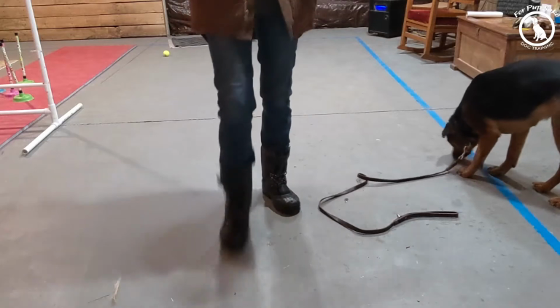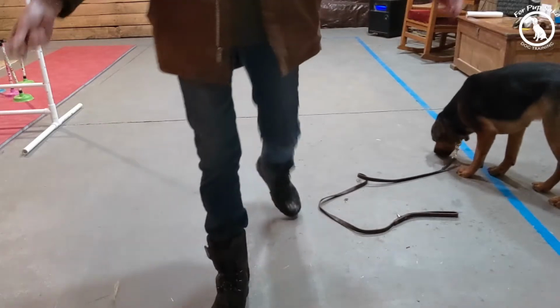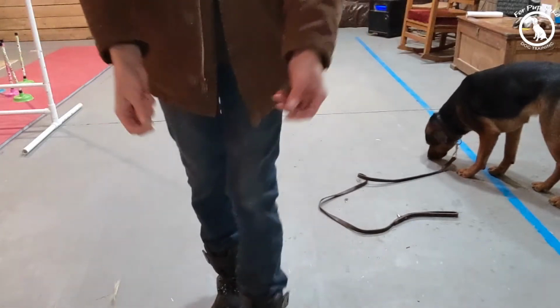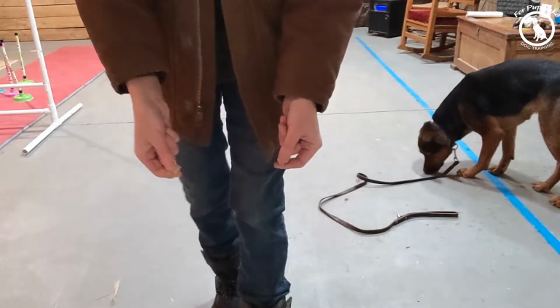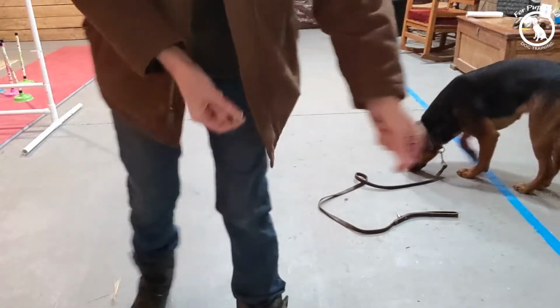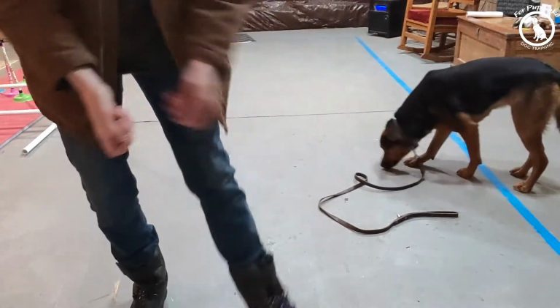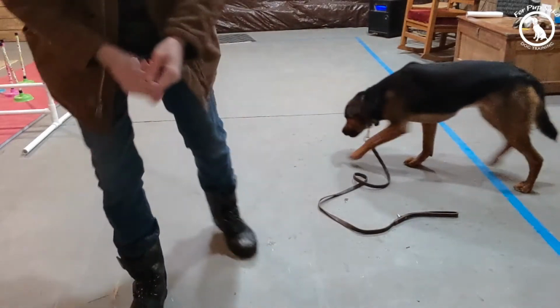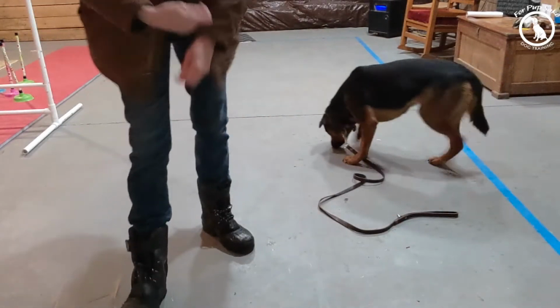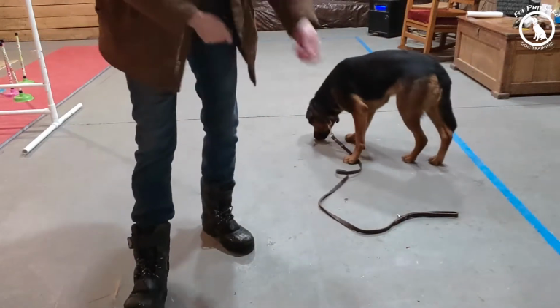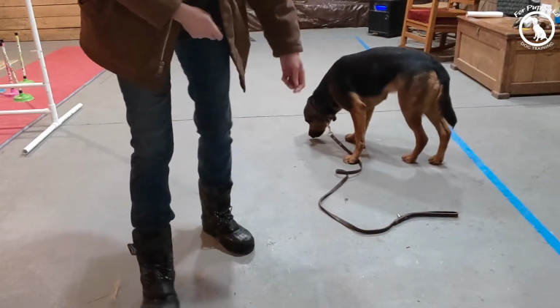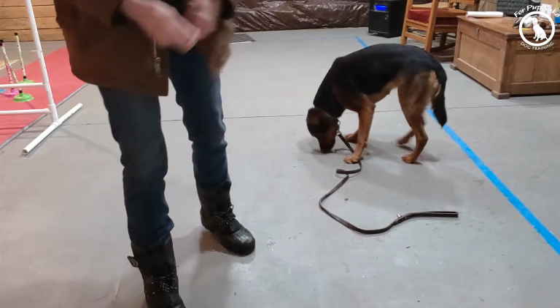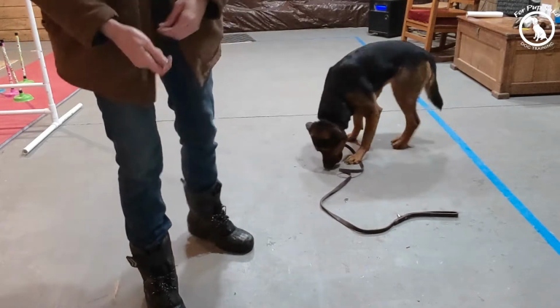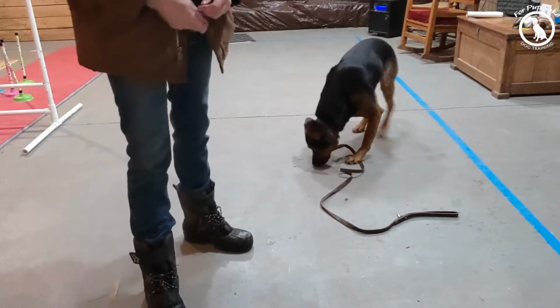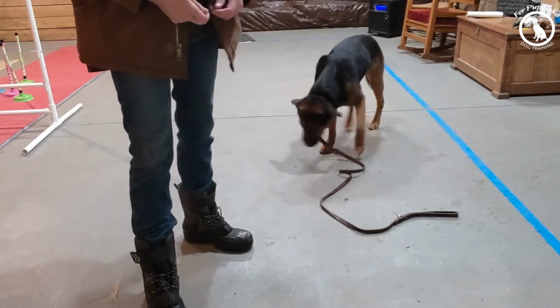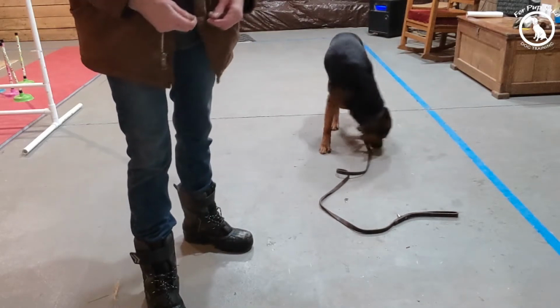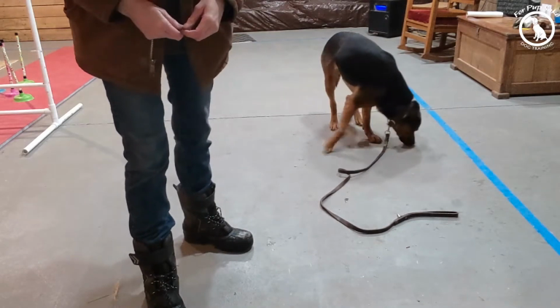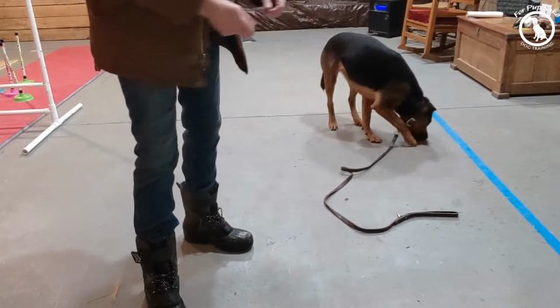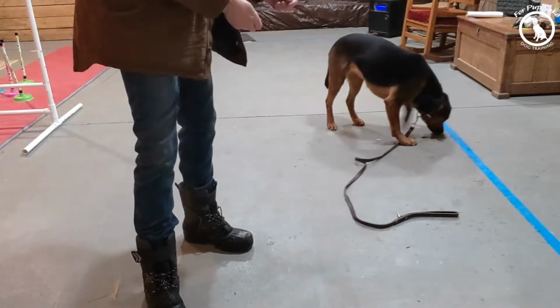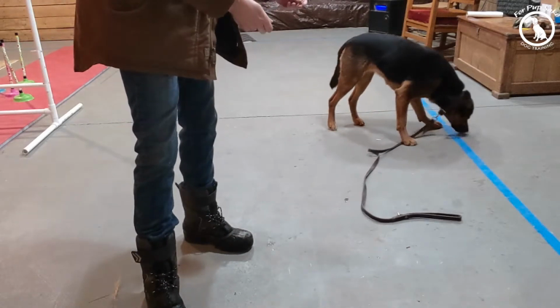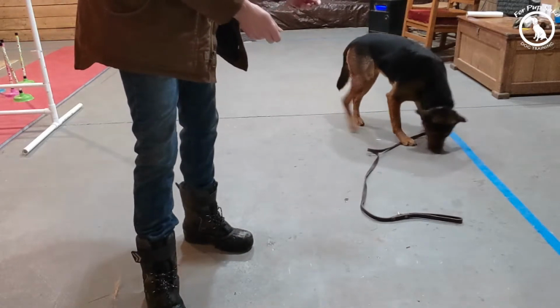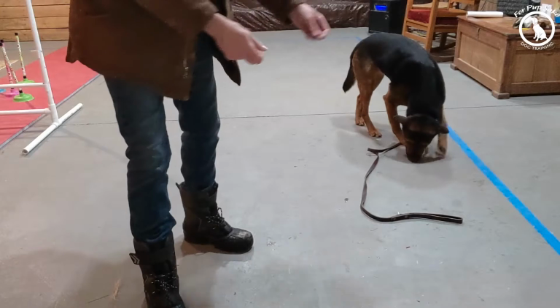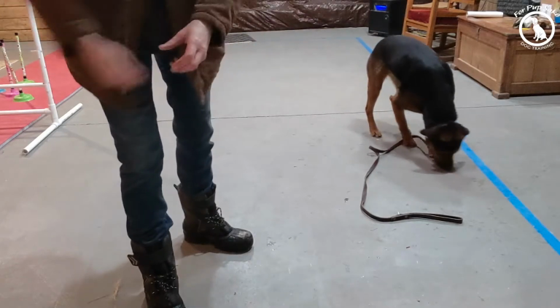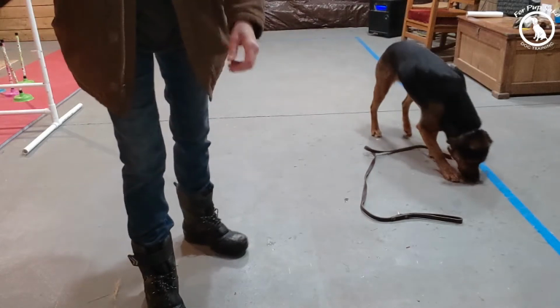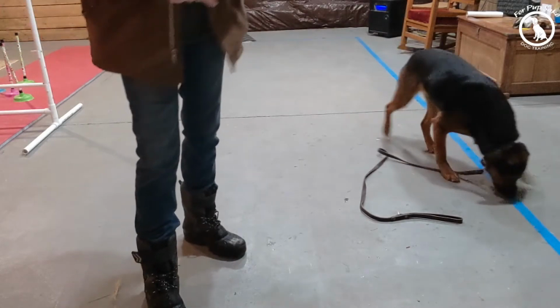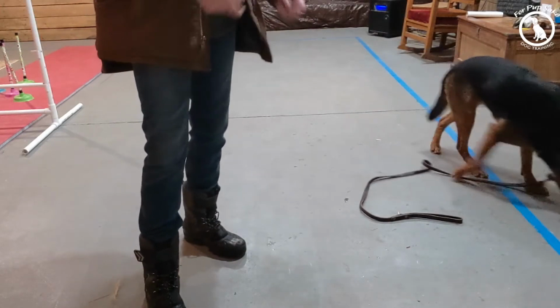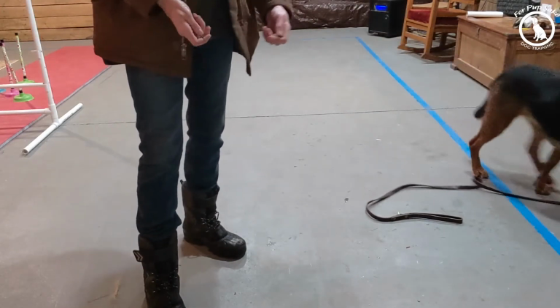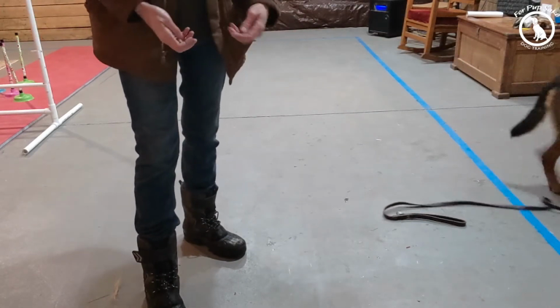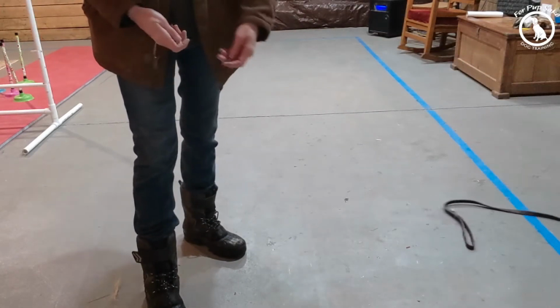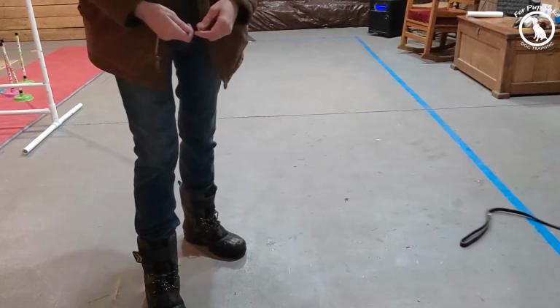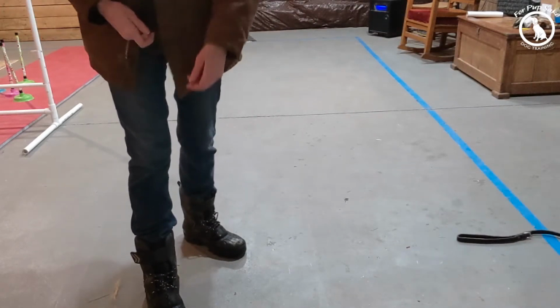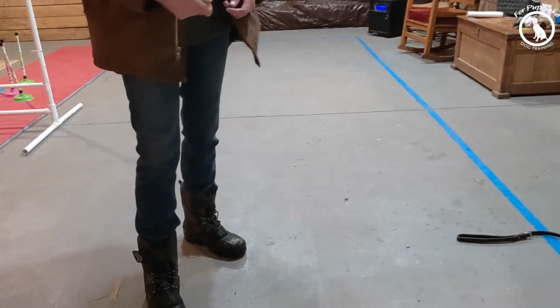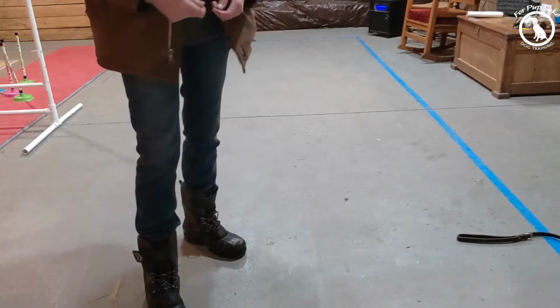I've got a treat in each hand. This keeps the movement really fluid for my dog. If I'm kind of switching from one hand to the other, it removes the chance — or lessens the chance — of me dropping the treat on the floor.